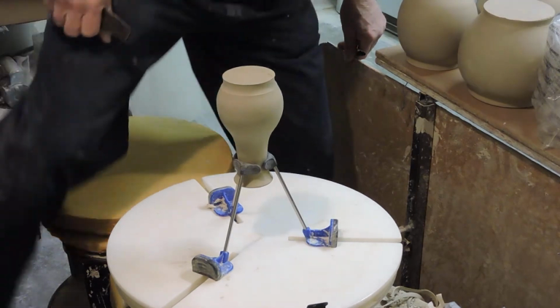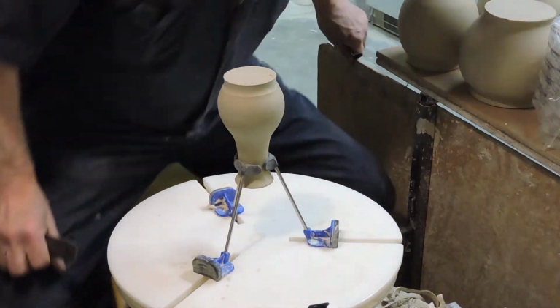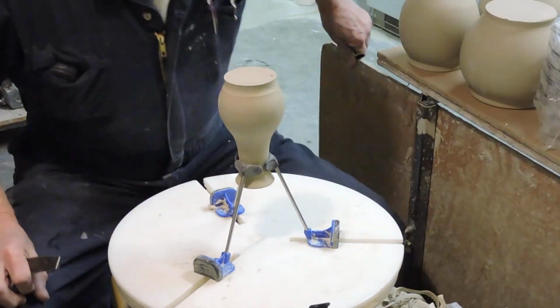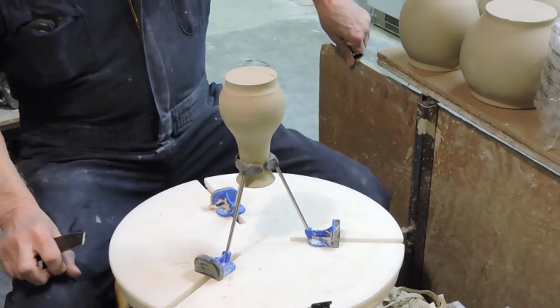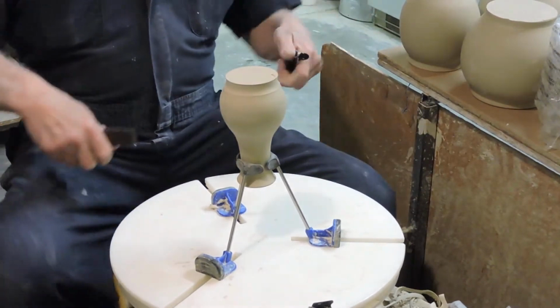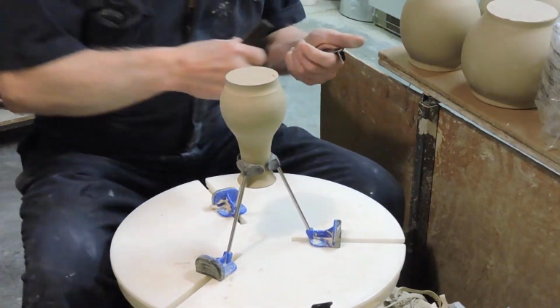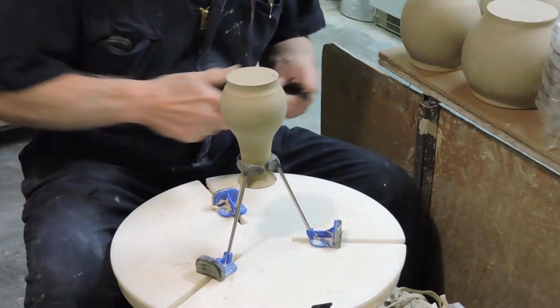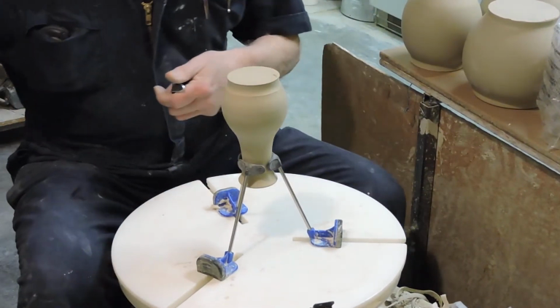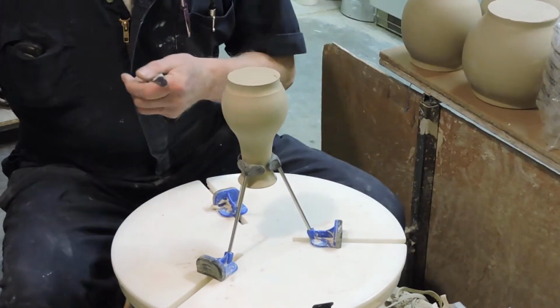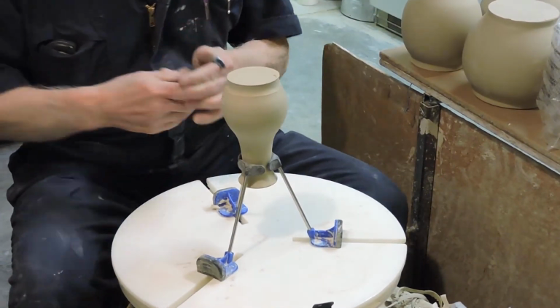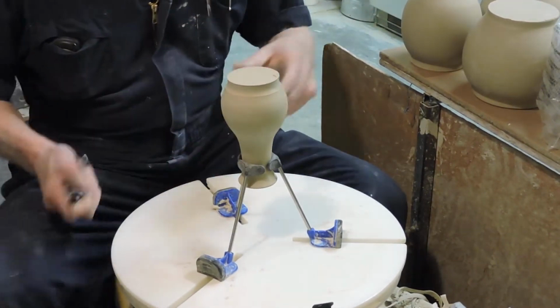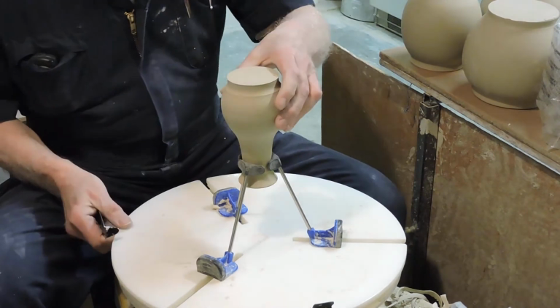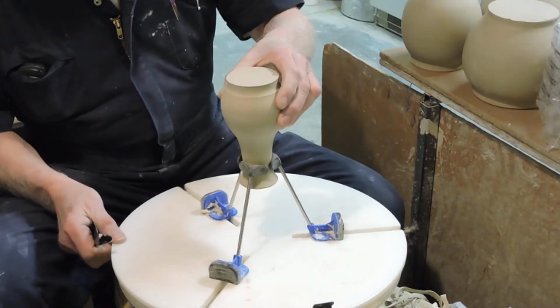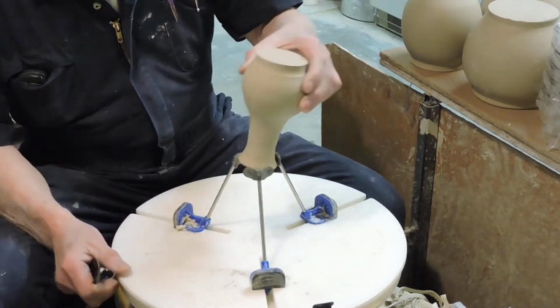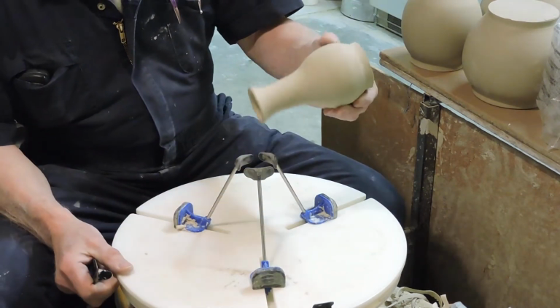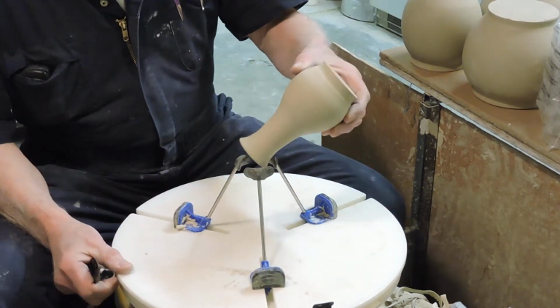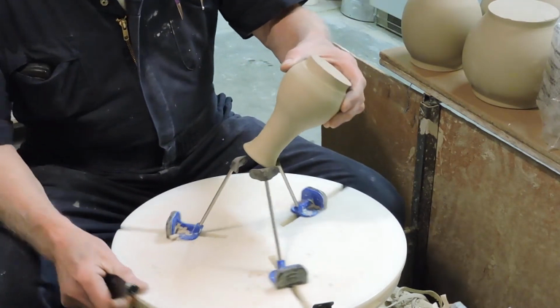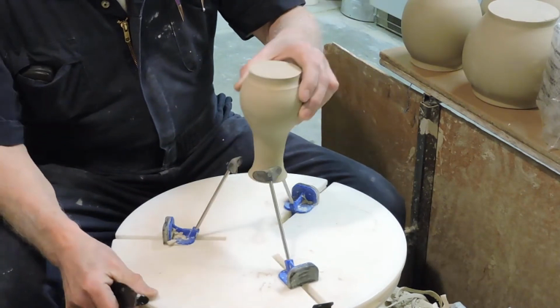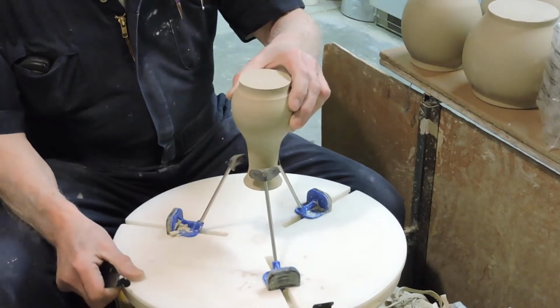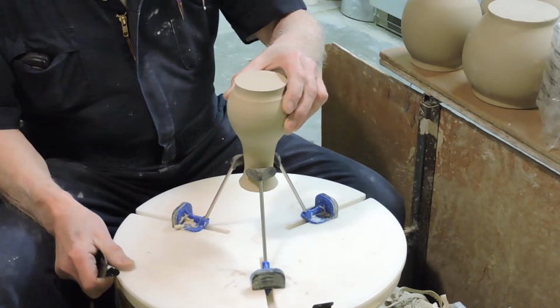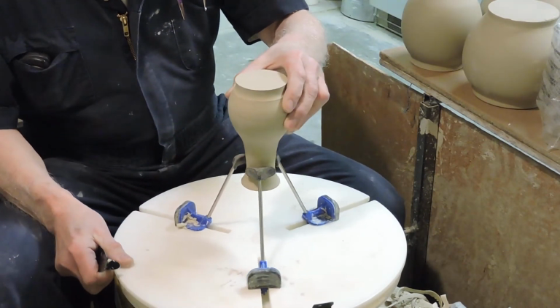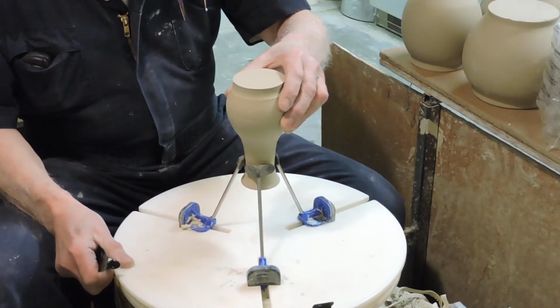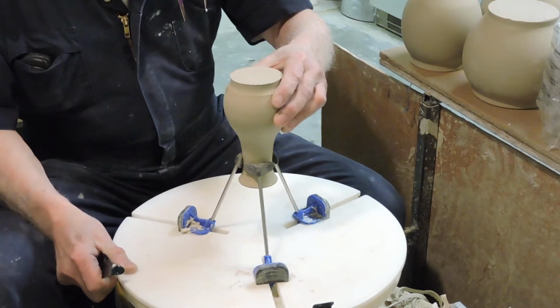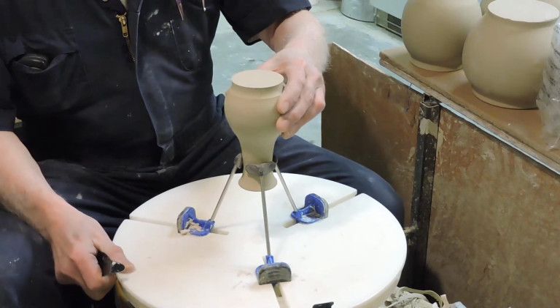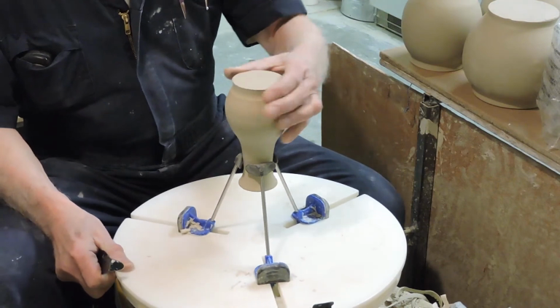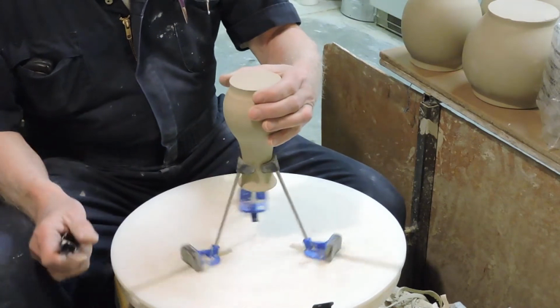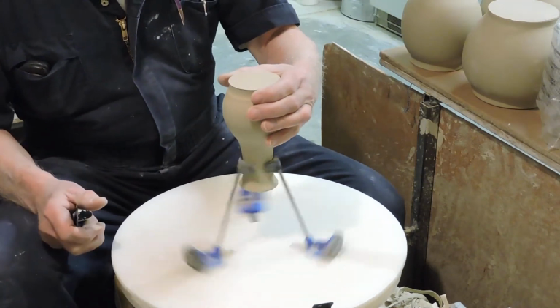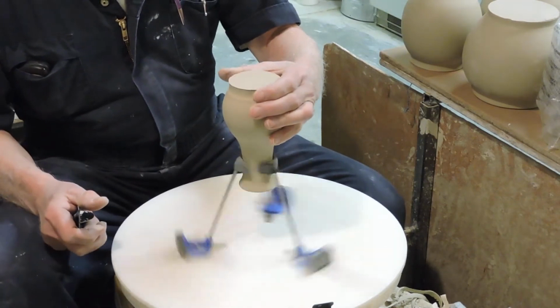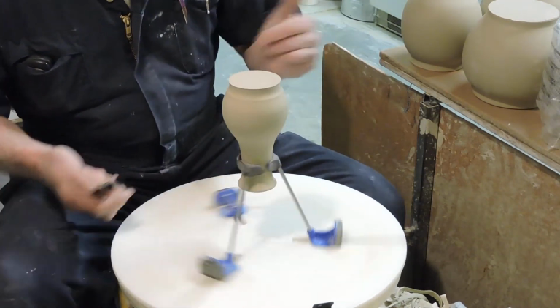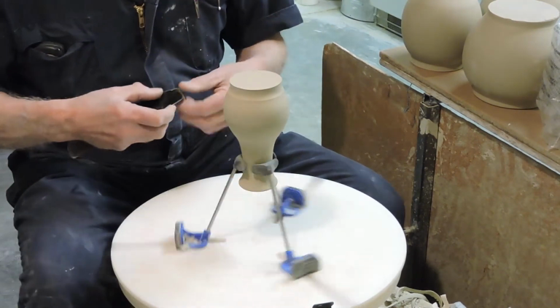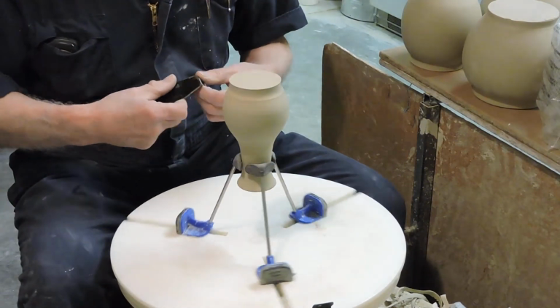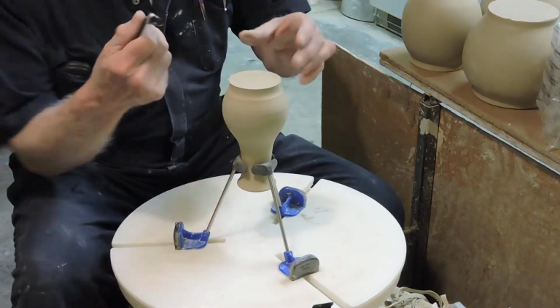Today's demonstration is how you can trim very difficult to trim items. If you look at this little bottle, you might have to figure out some way to hold it. It turns out that these long arms really serve the purpose very well if you're going to learn the follower method.